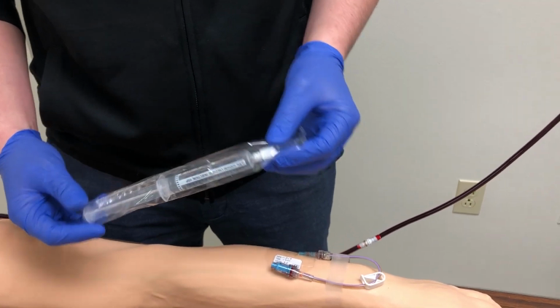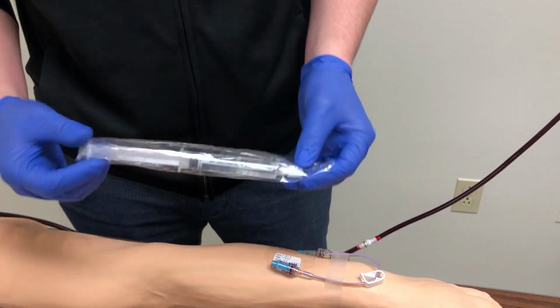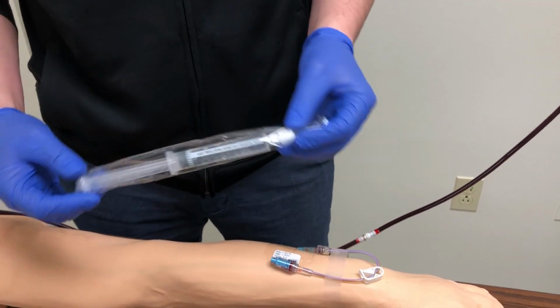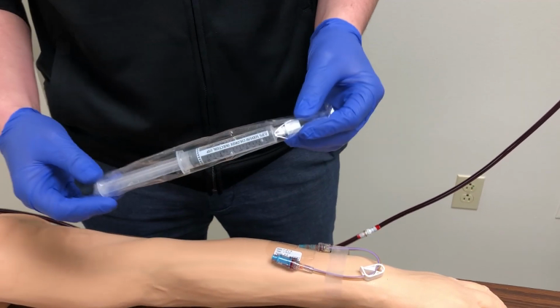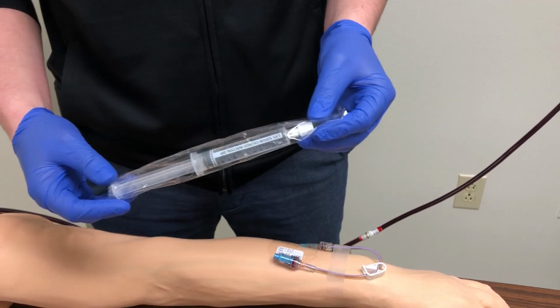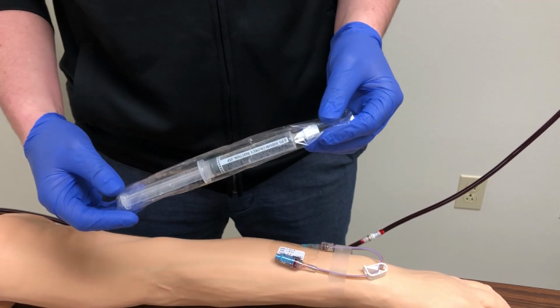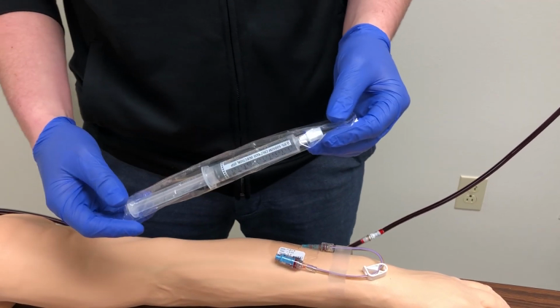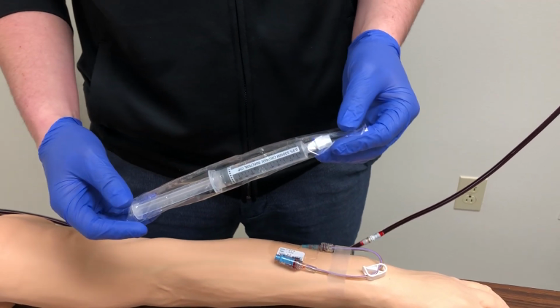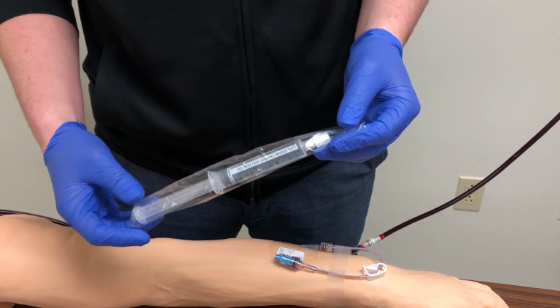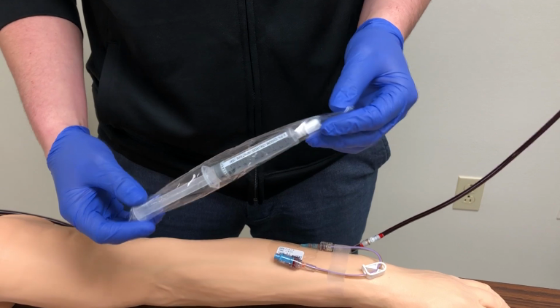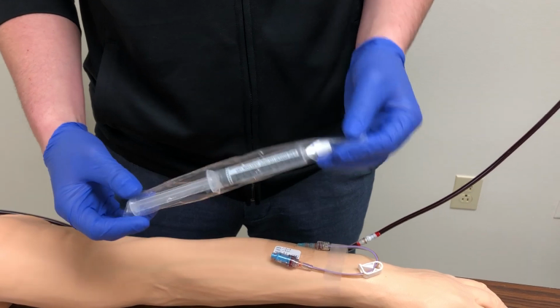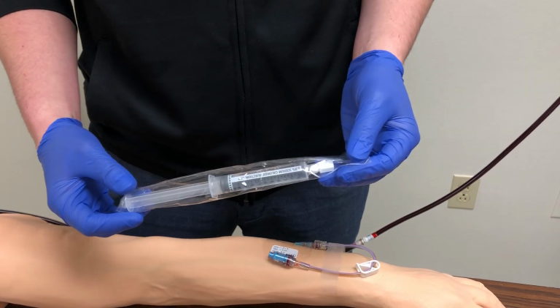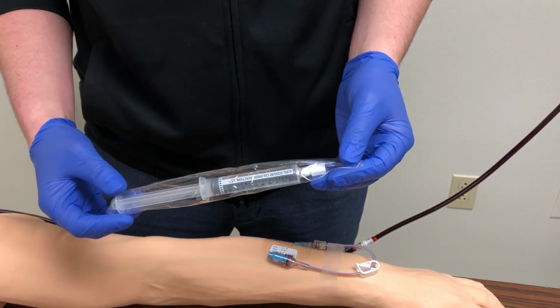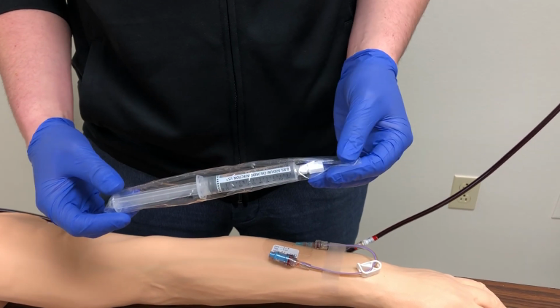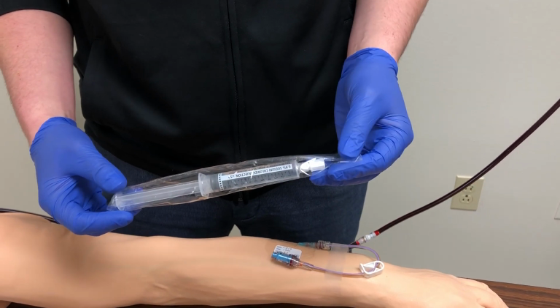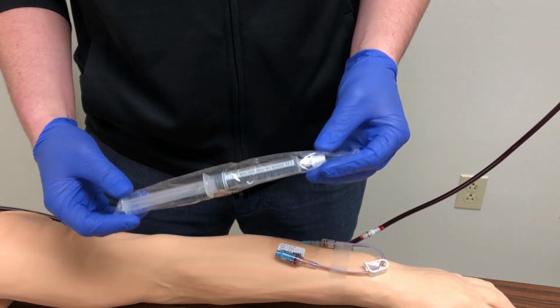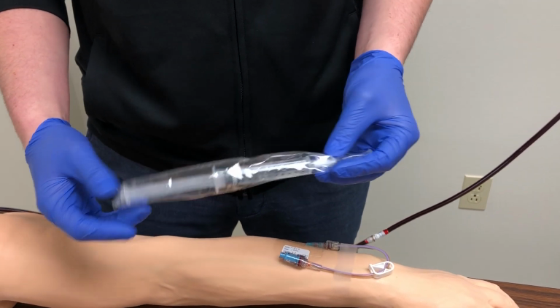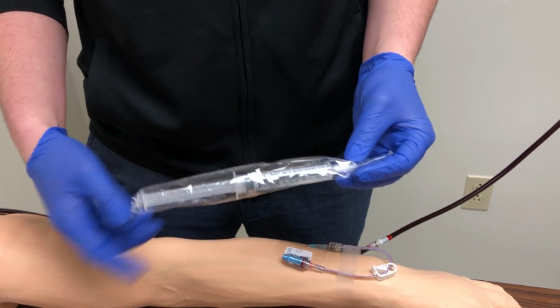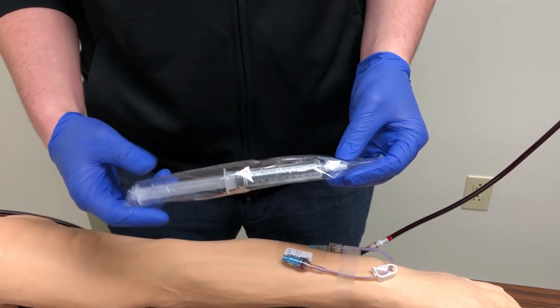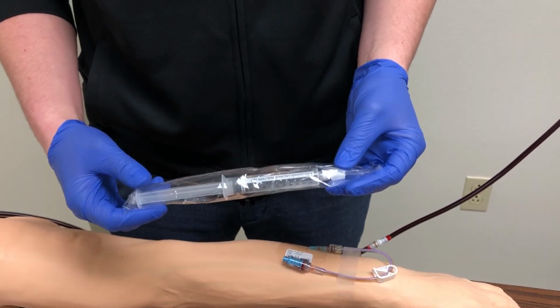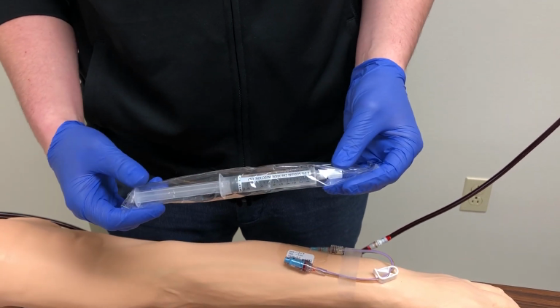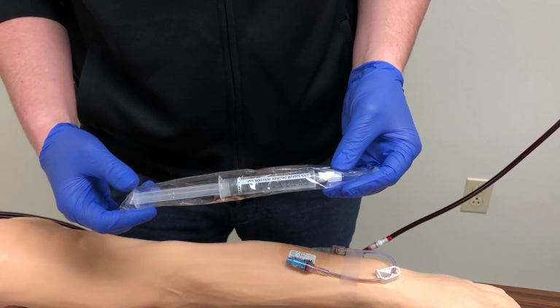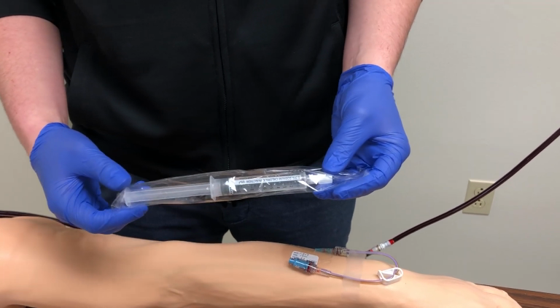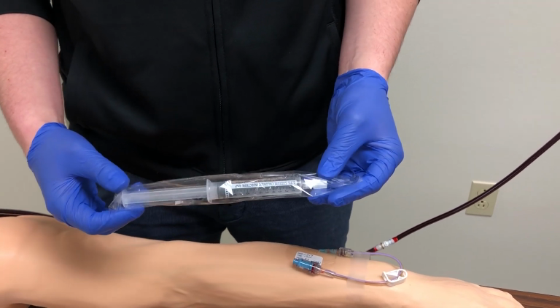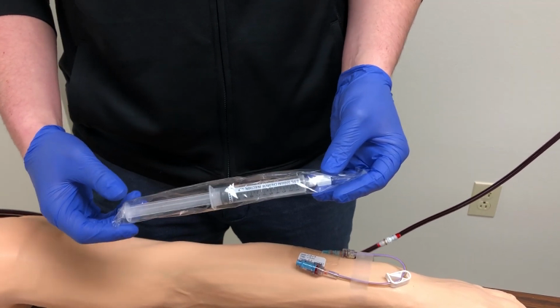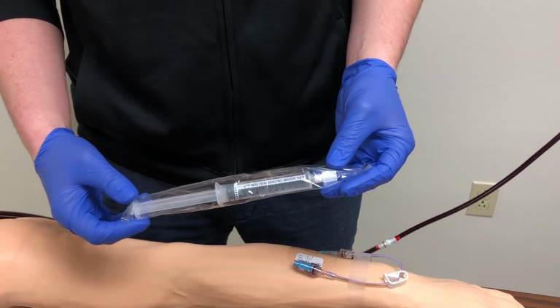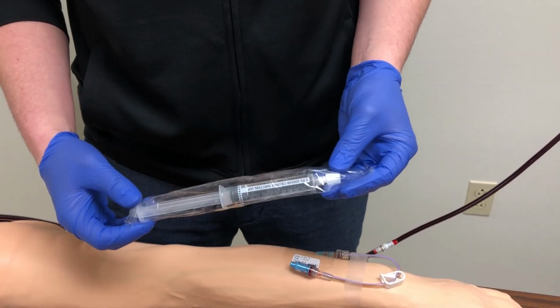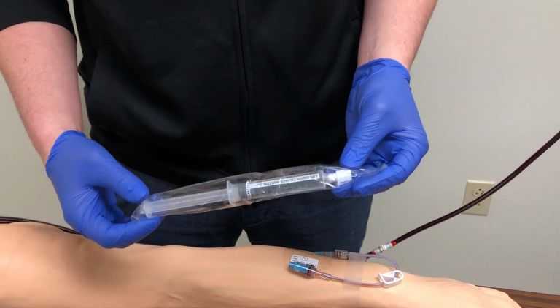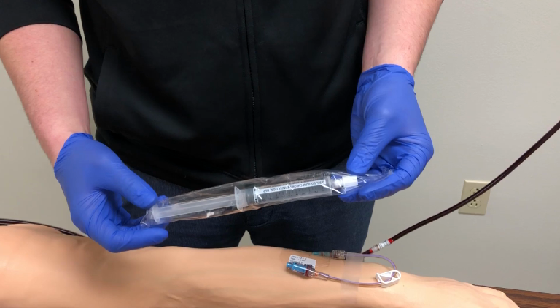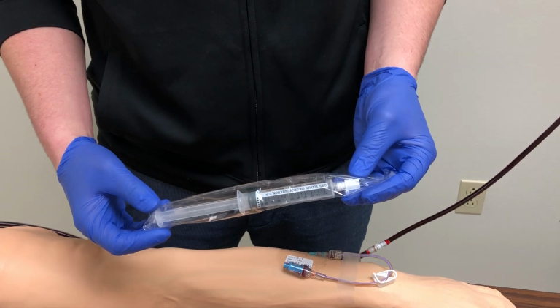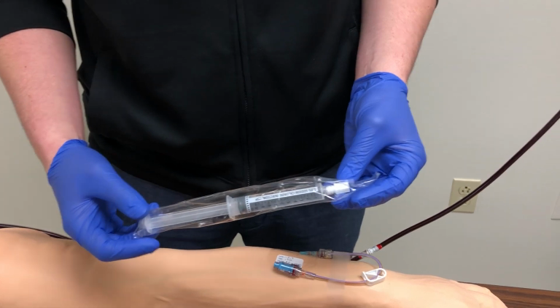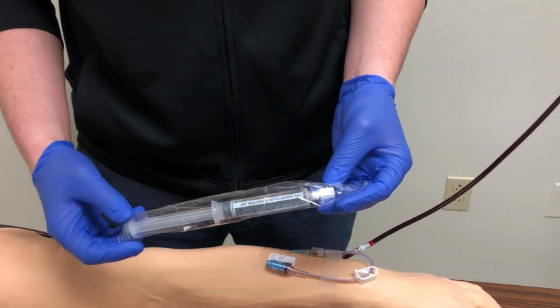Sometimes people can get careless with saline flushes because they don't view it as a medication. So remember, you still want to ID your patient, perform three checks, scan the wristband, et cetera.